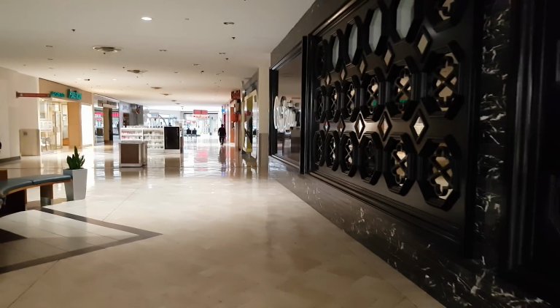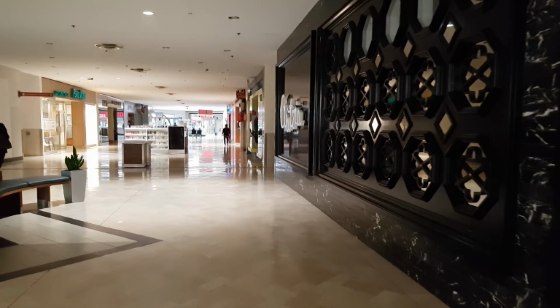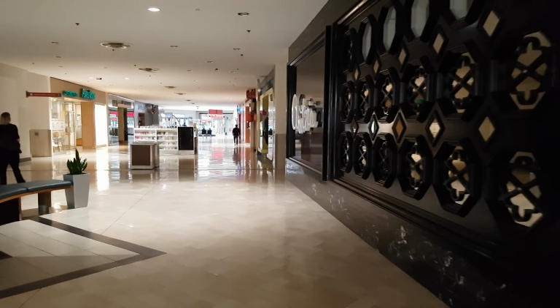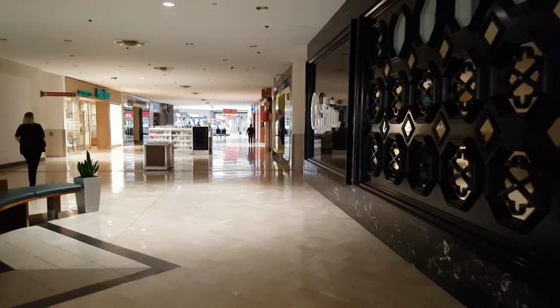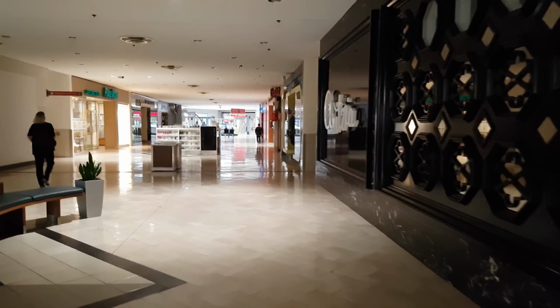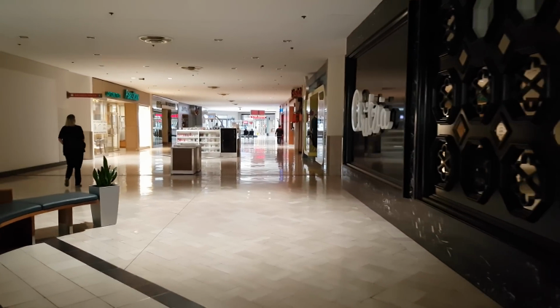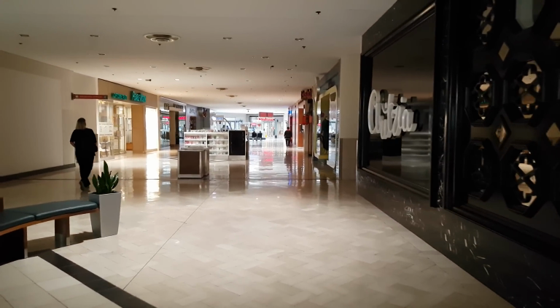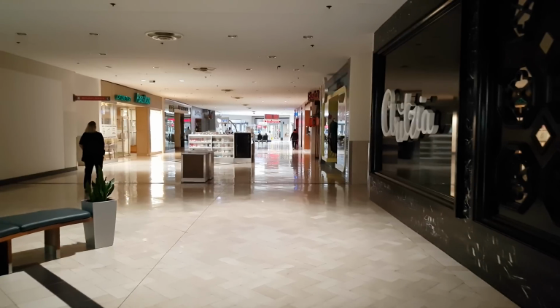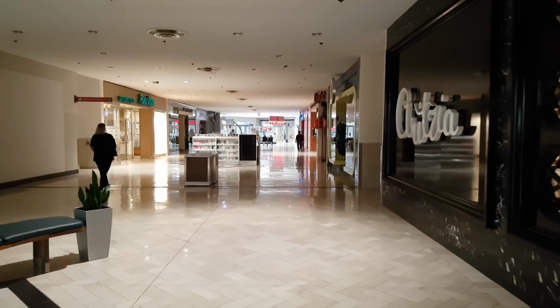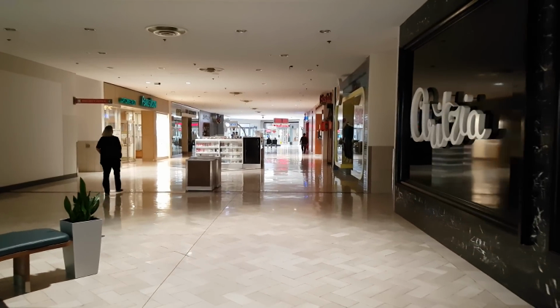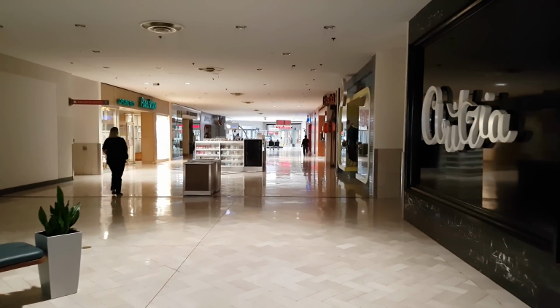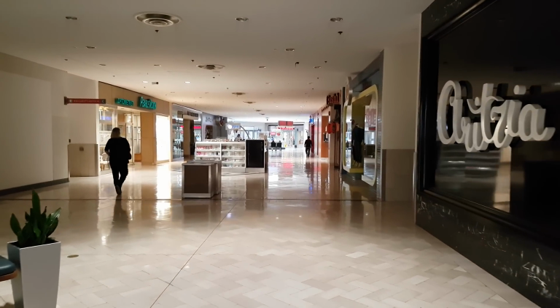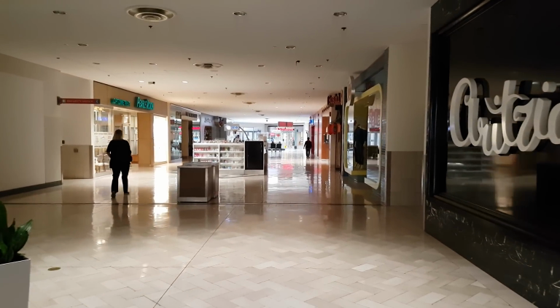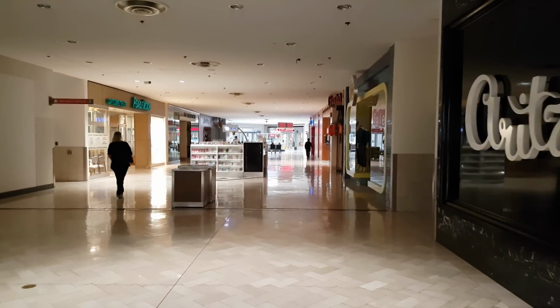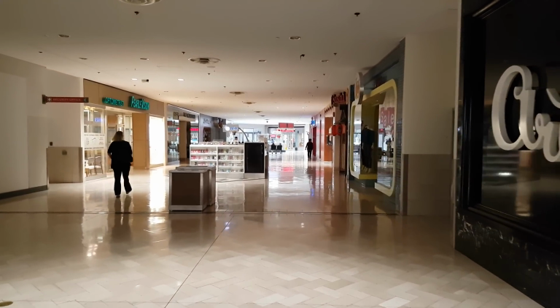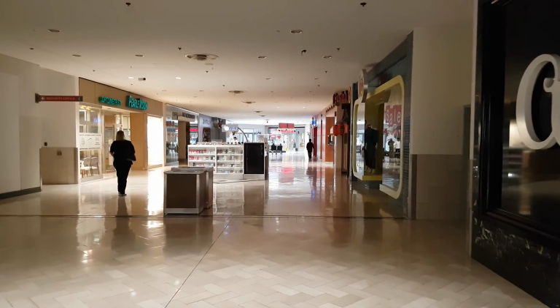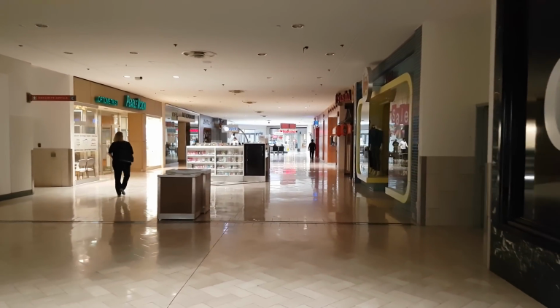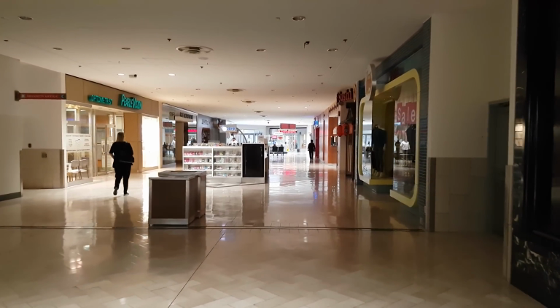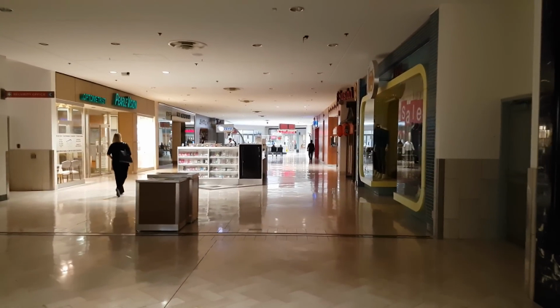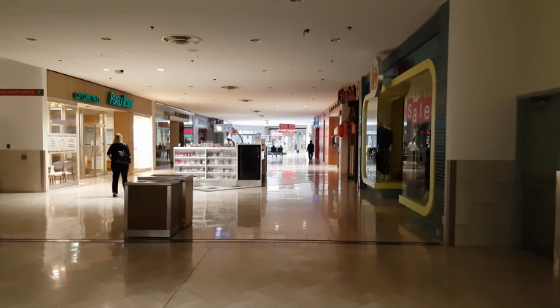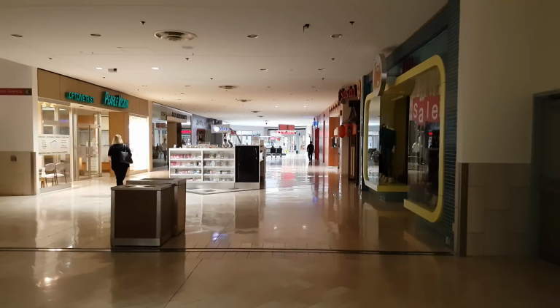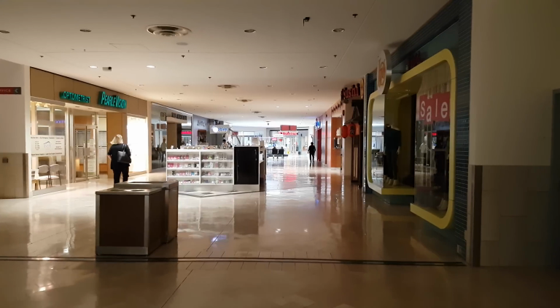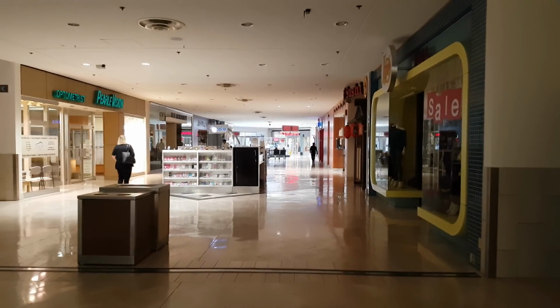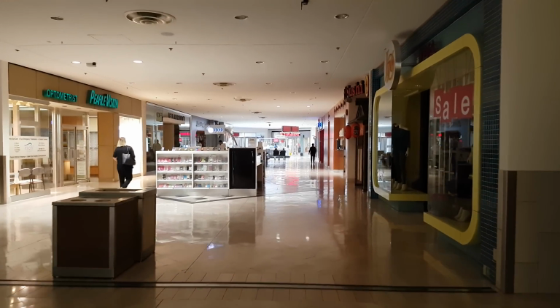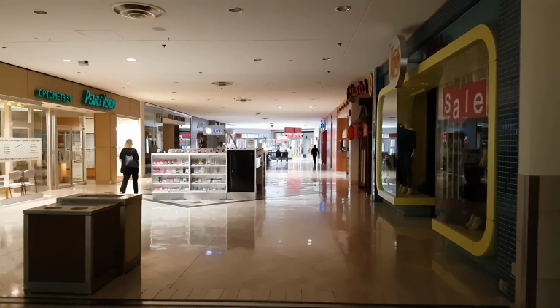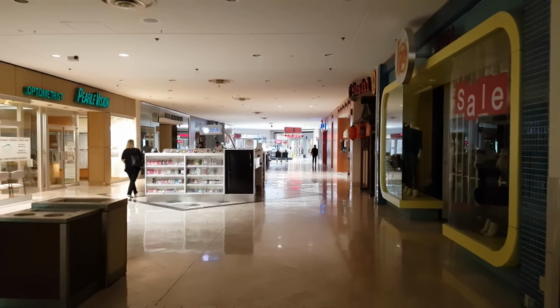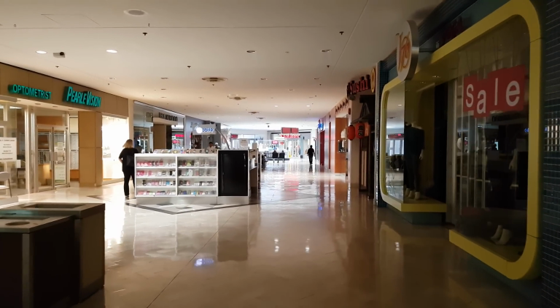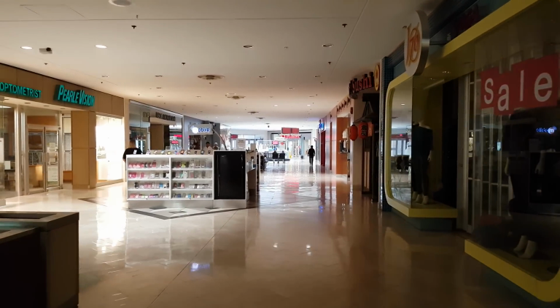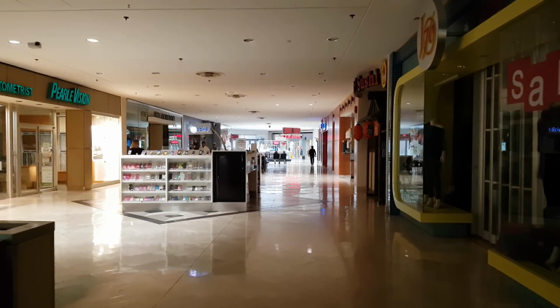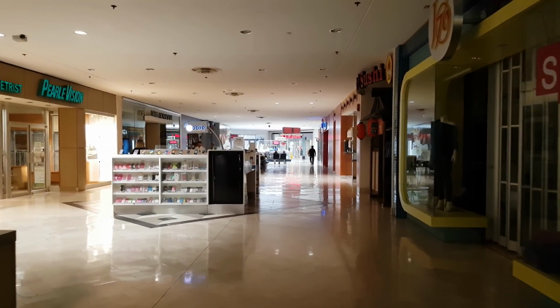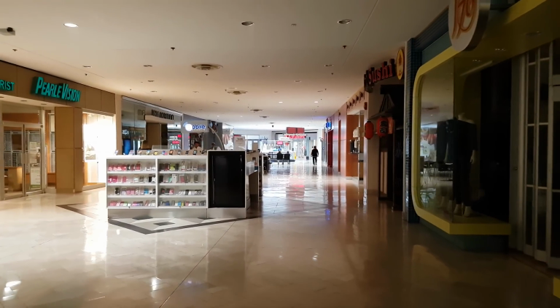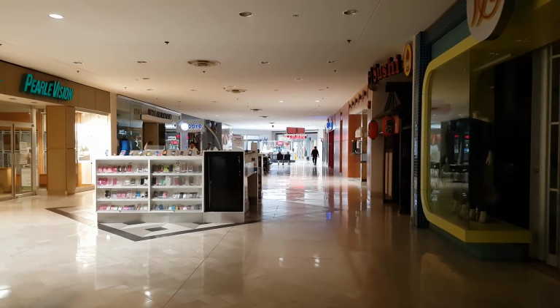Yo what's up guys, it's LBS here again doing another 4K video test. I've got the Samsung Galaxy S7 Edge using the DJI Osmo Mobile.